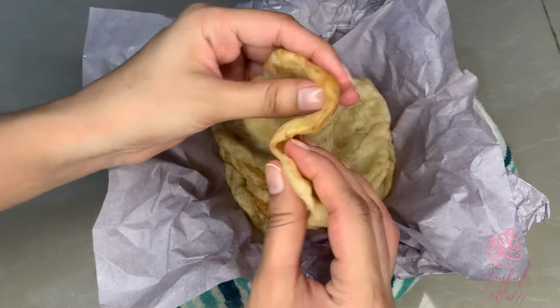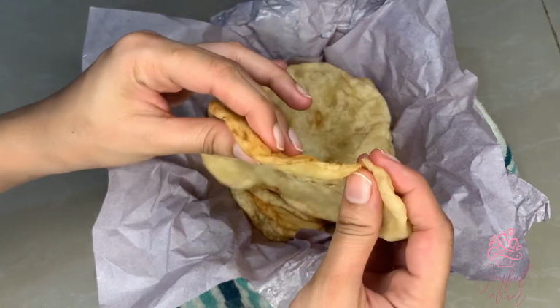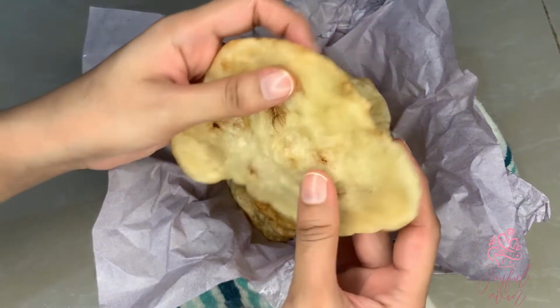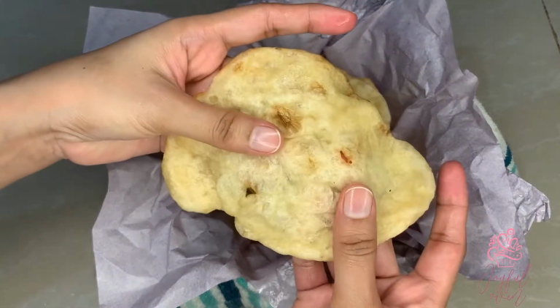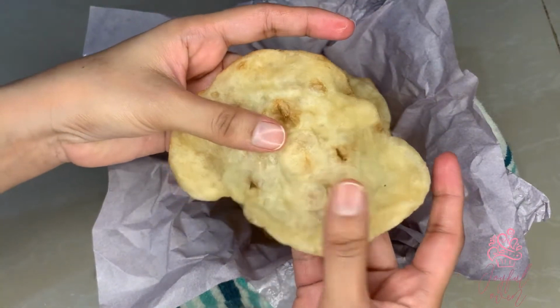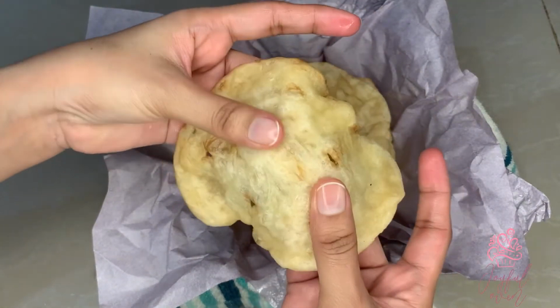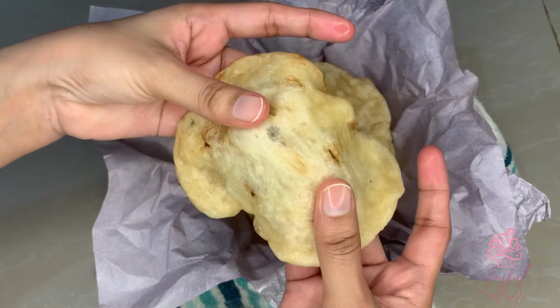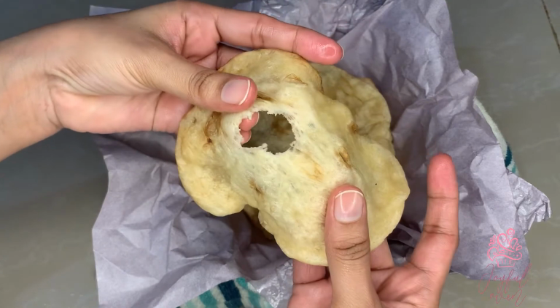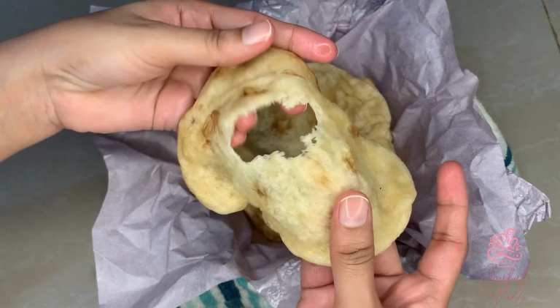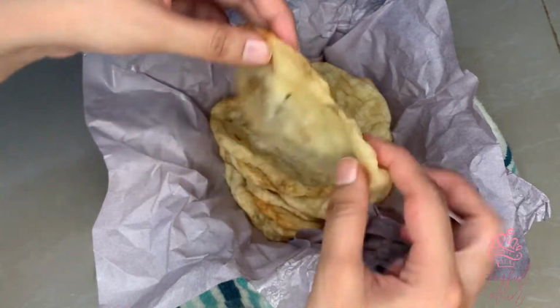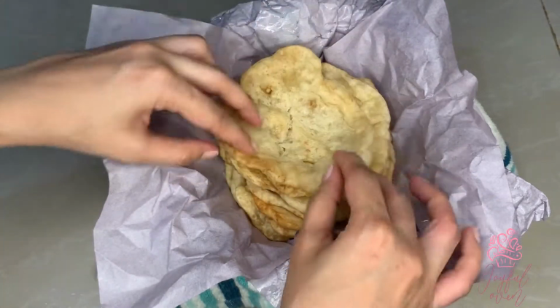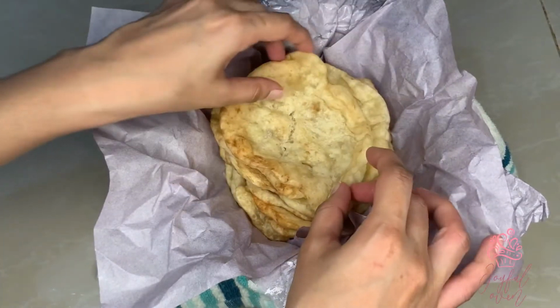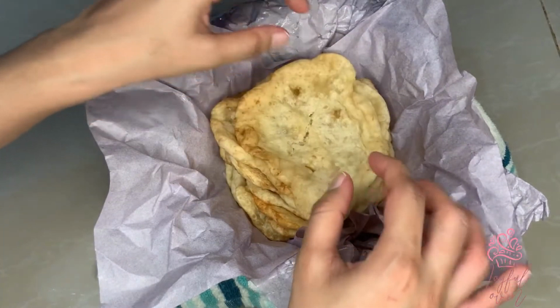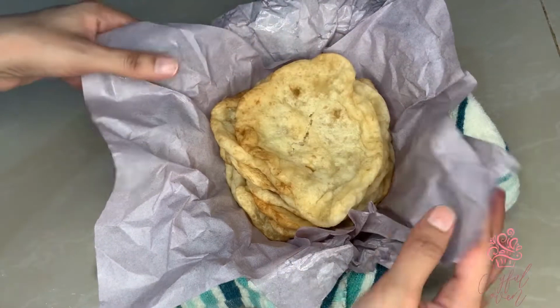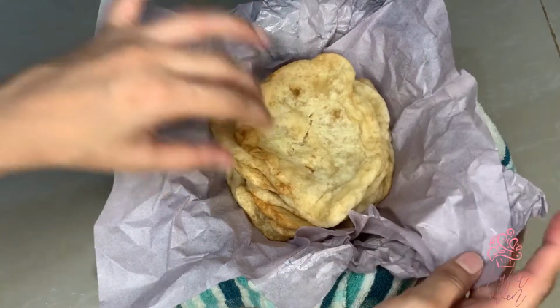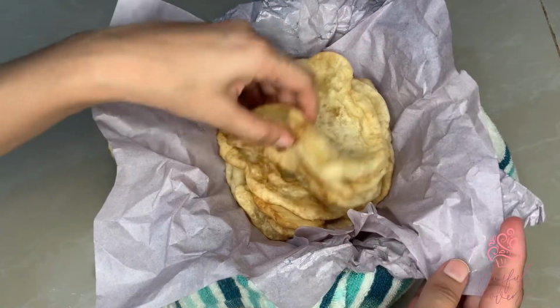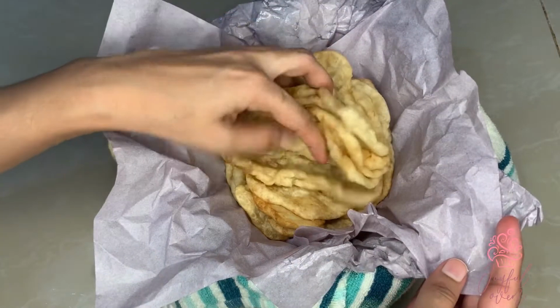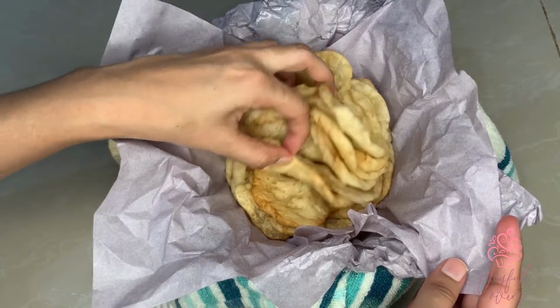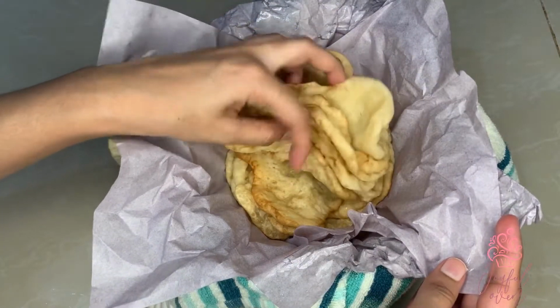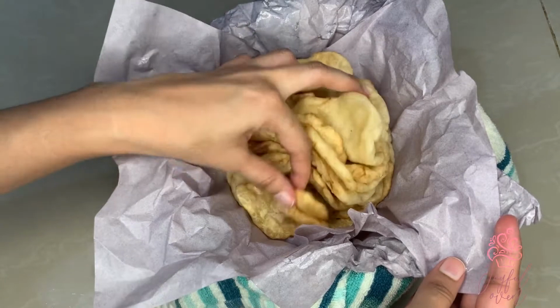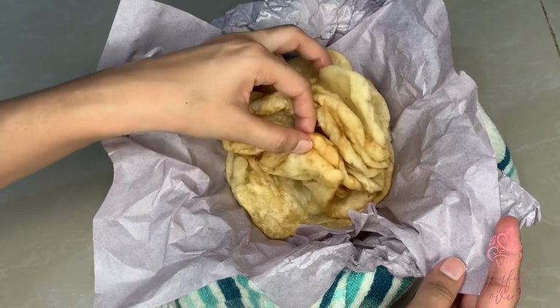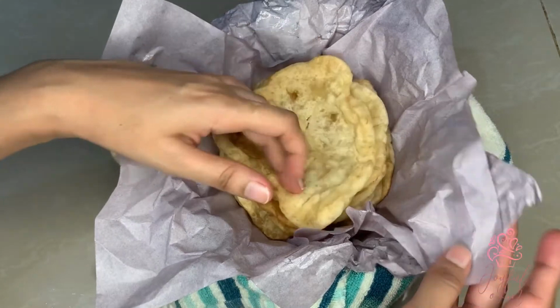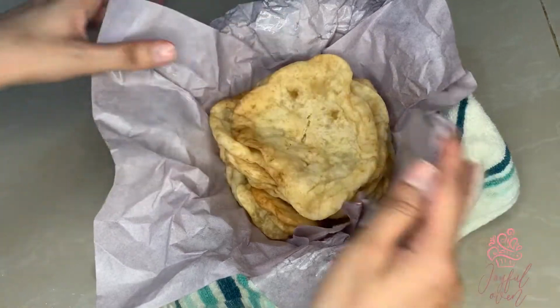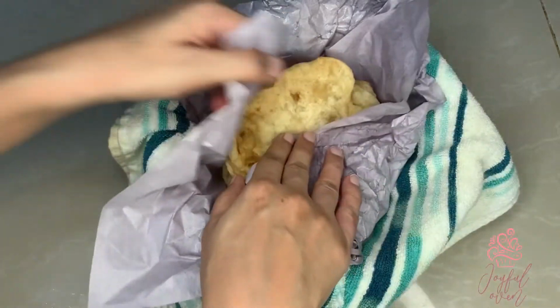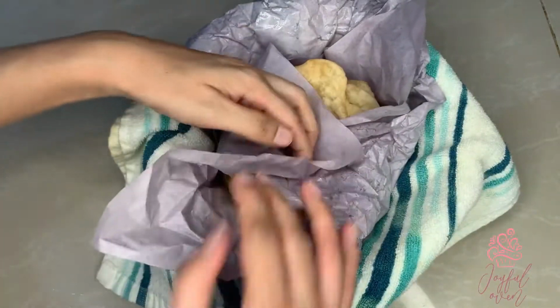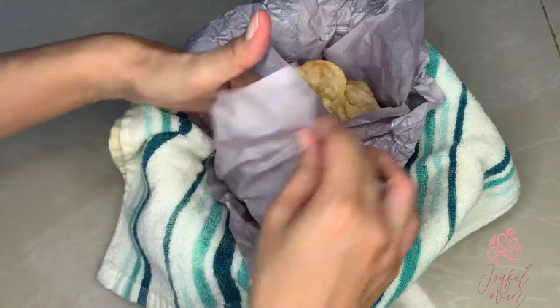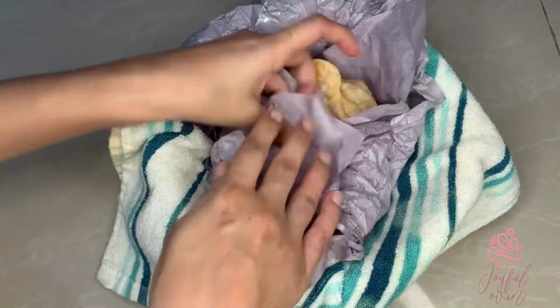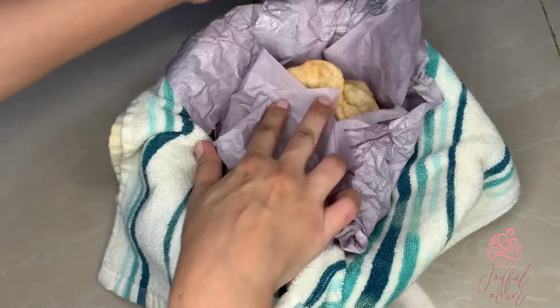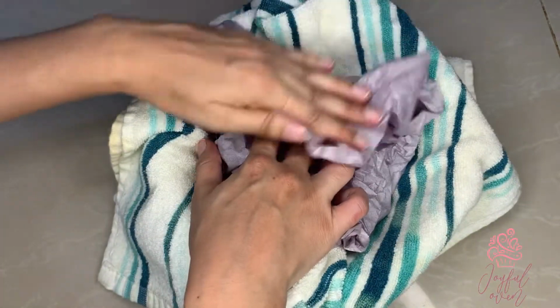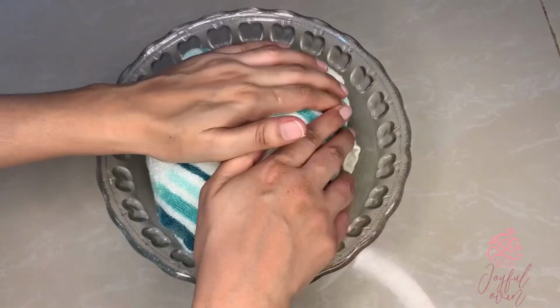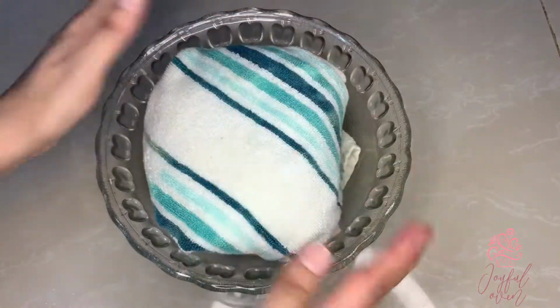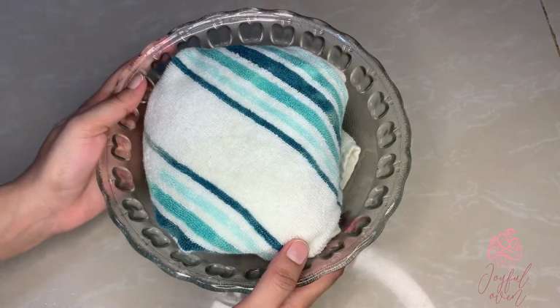This is my stack of barra, all fried, and you can see just how nice and soft and spongy they are — they are going to be perfect in the doubles. Immediately after frying, it's important that you wrap your barra tightly in wax paper and then a clean kitchen towel, and this keeps your barra nice and soft.